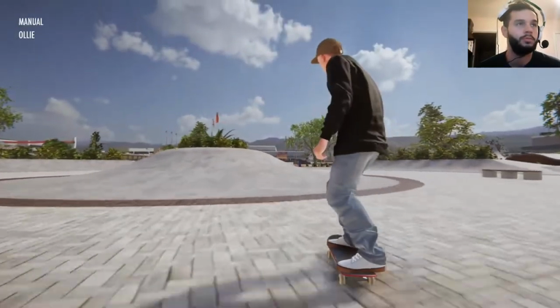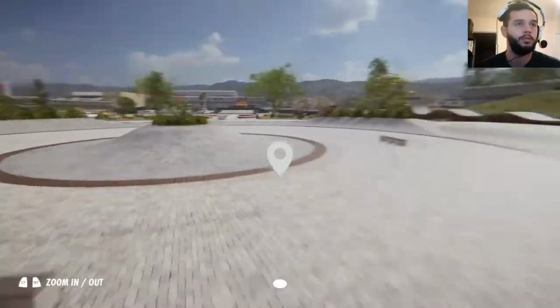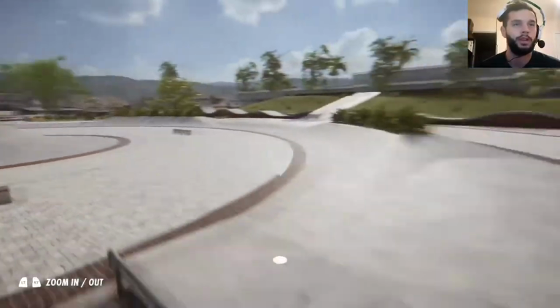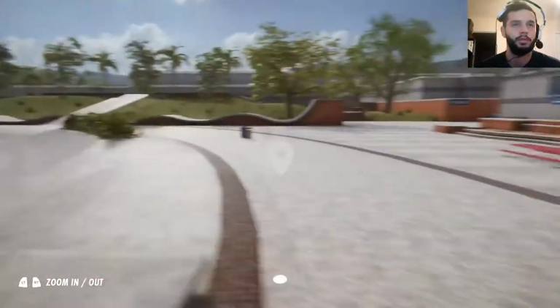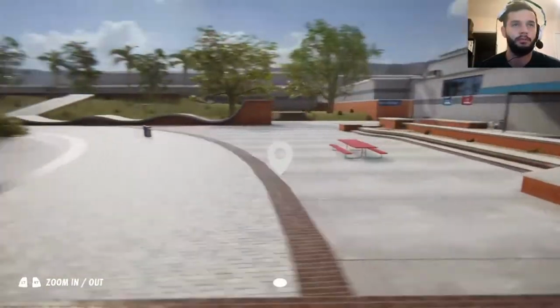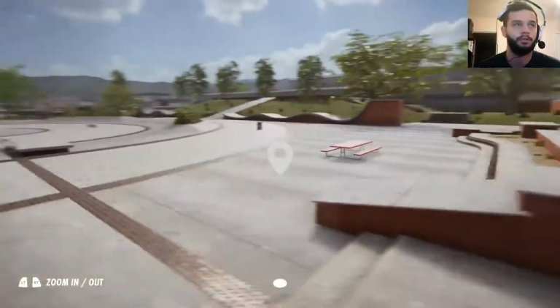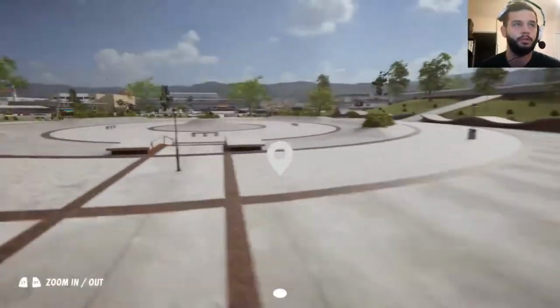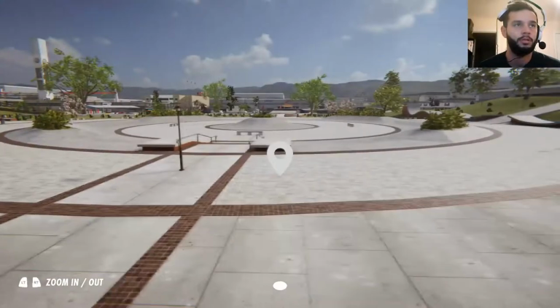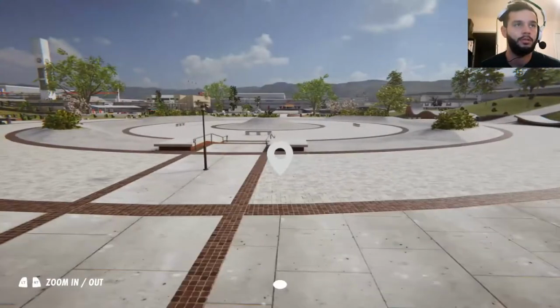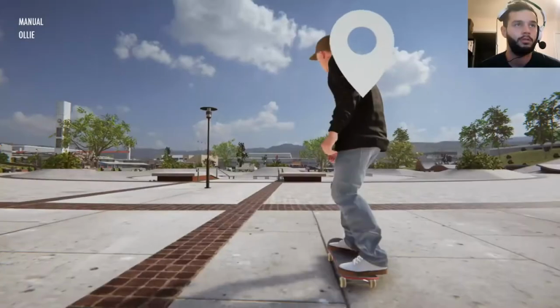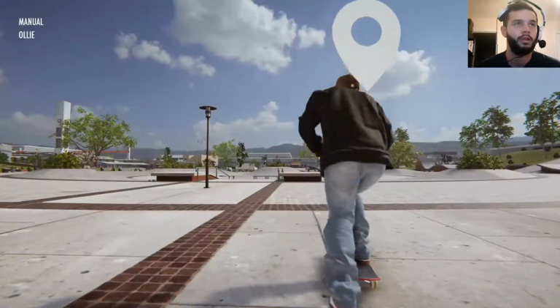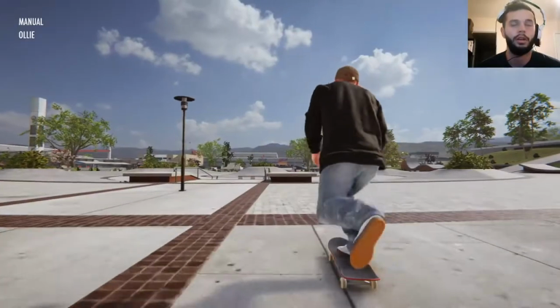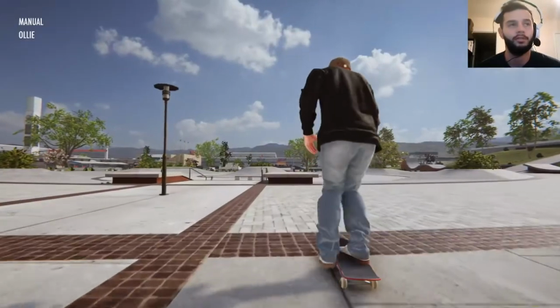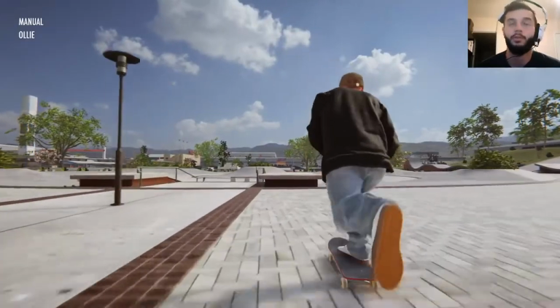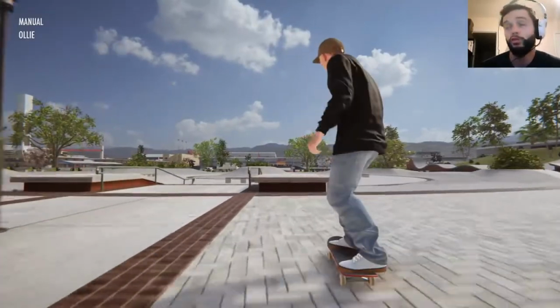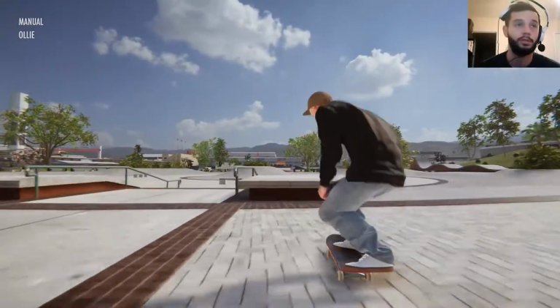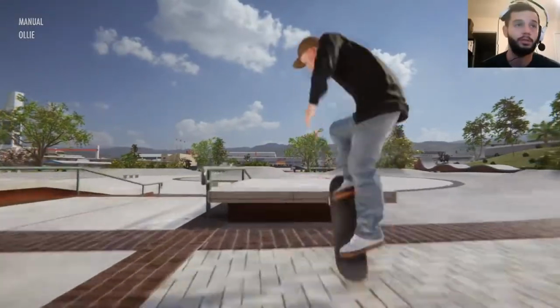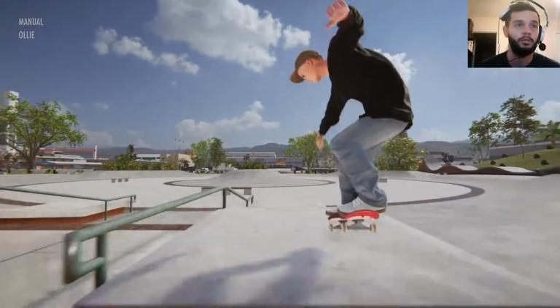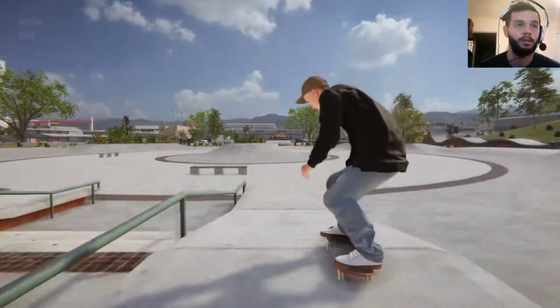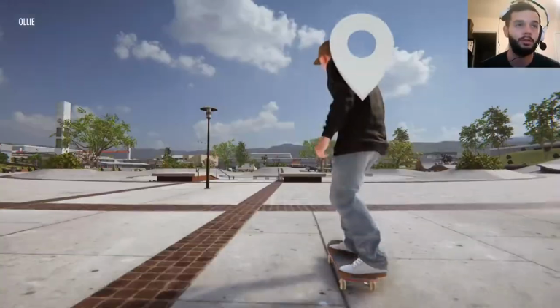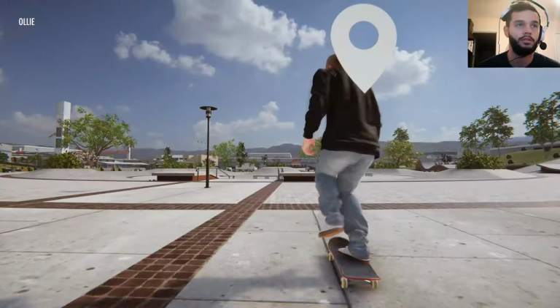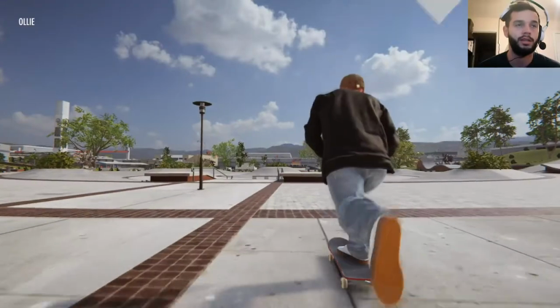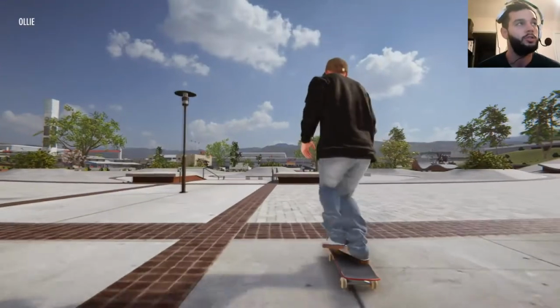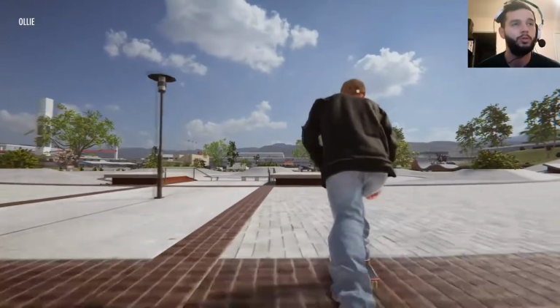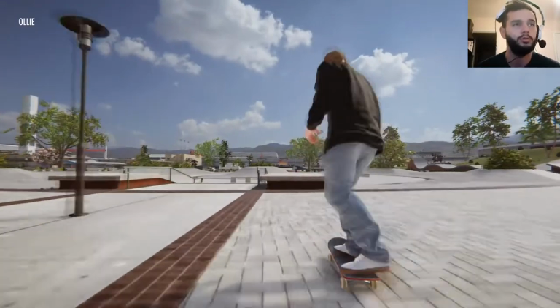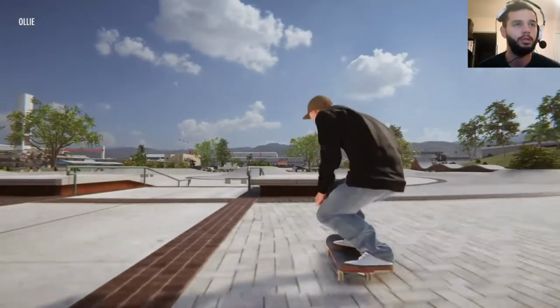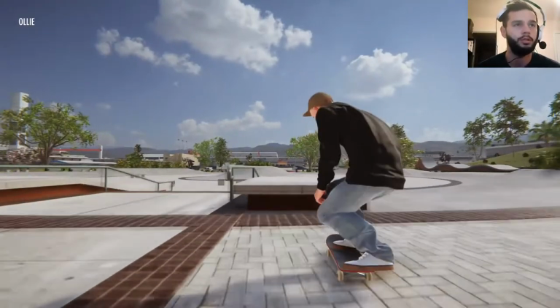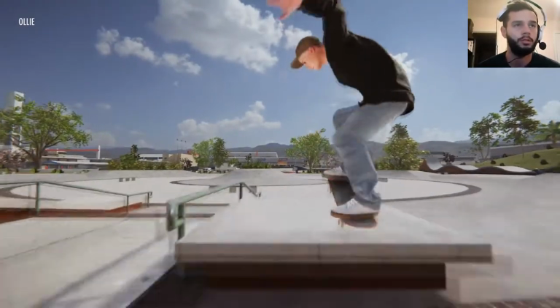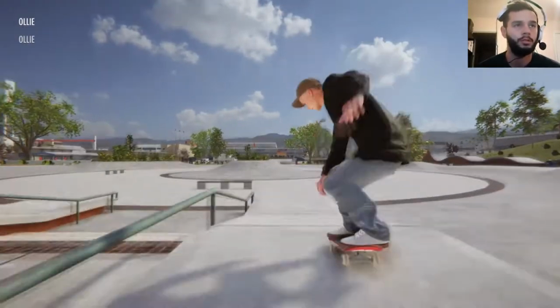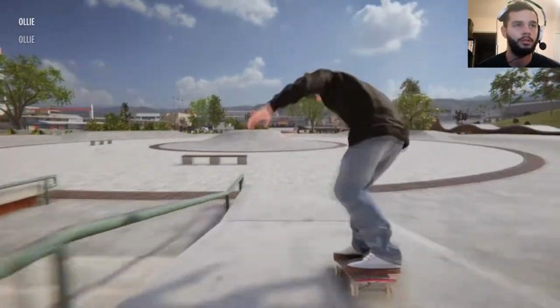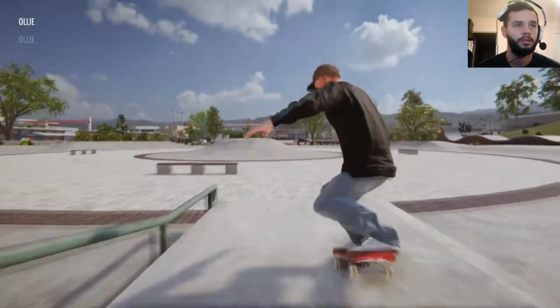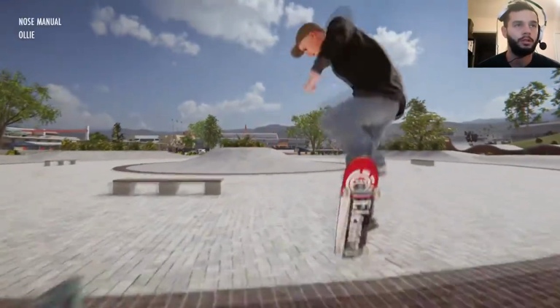Boom. Now we're going to do a nose manual because why not? I missed the nose mani. Nose manuals. Right there.